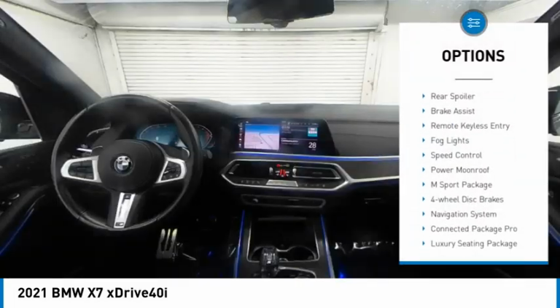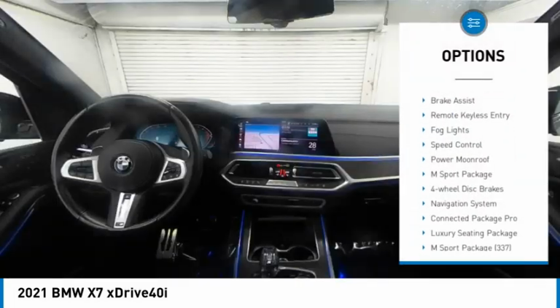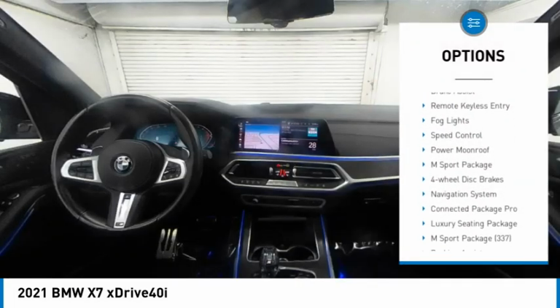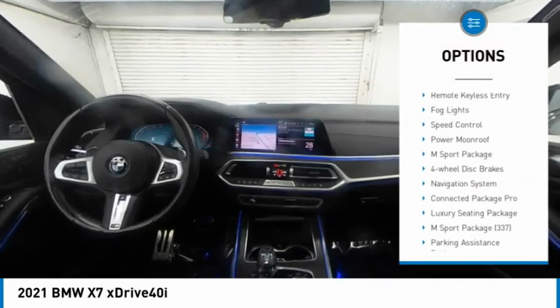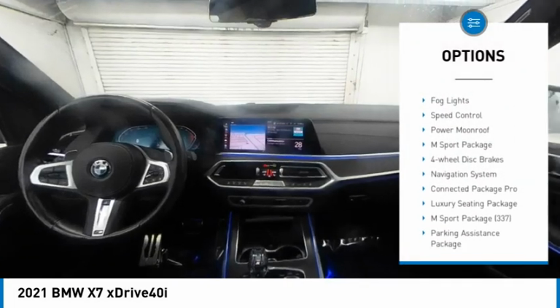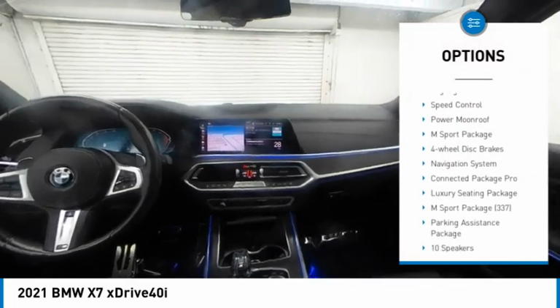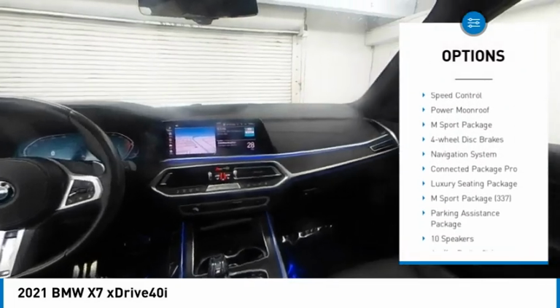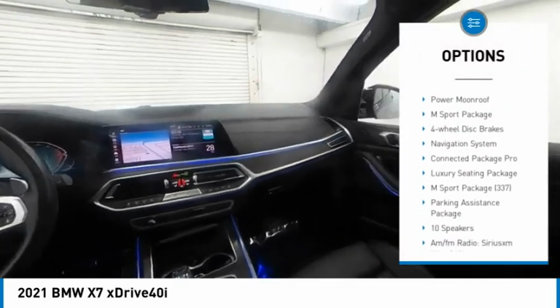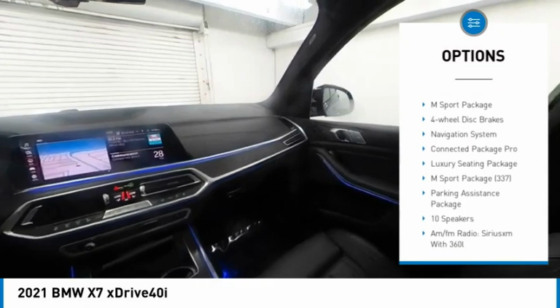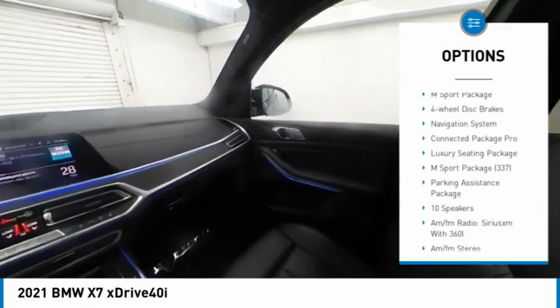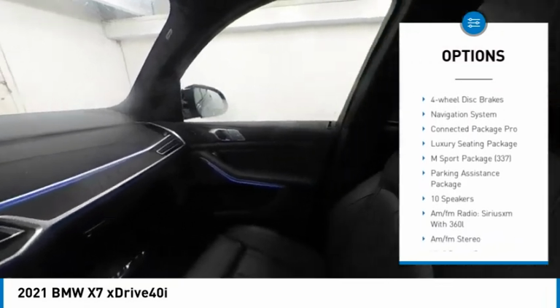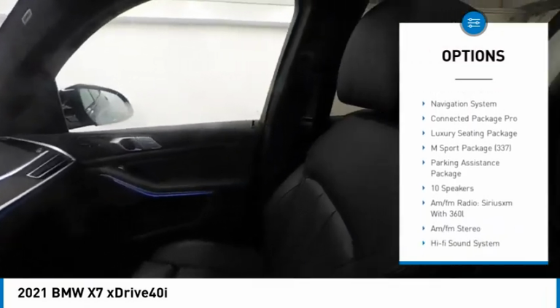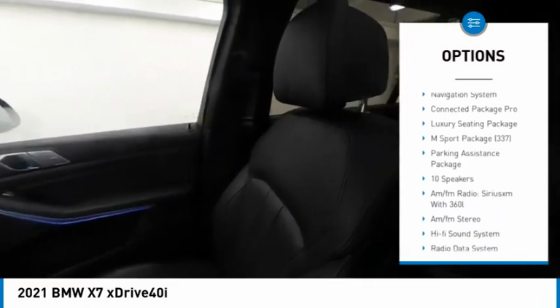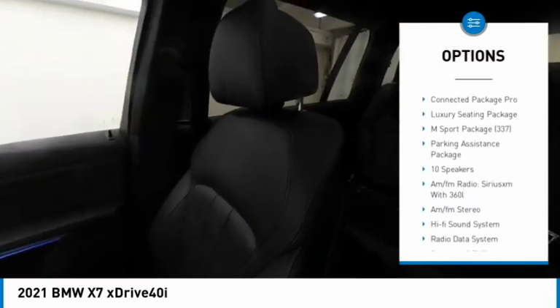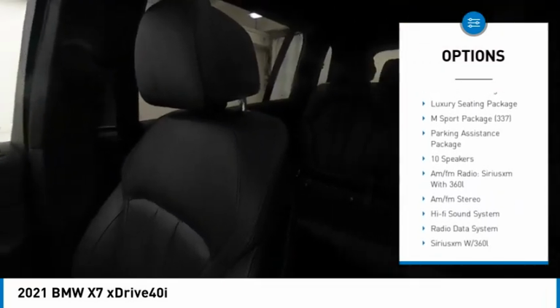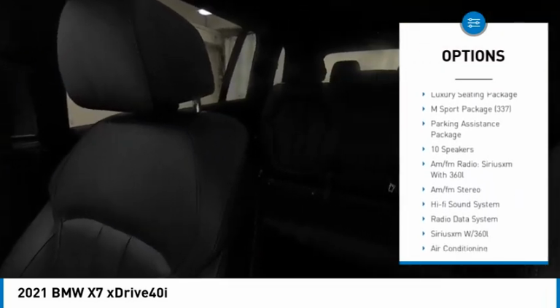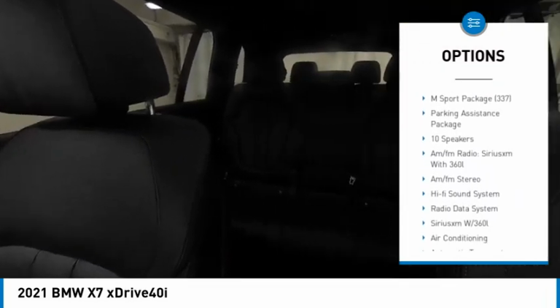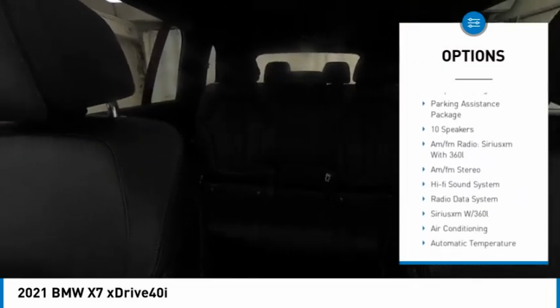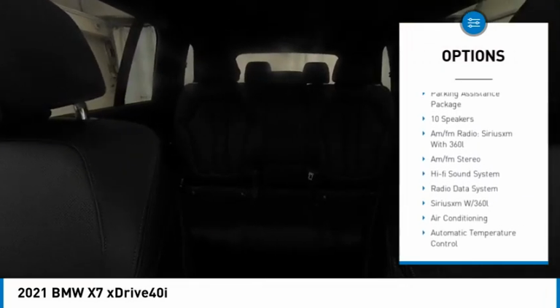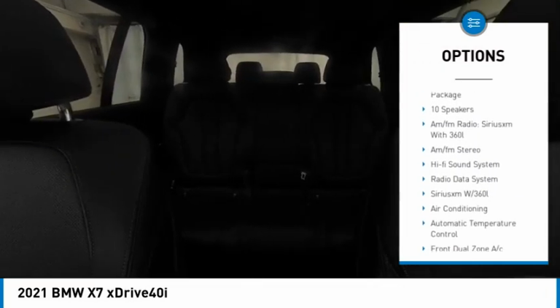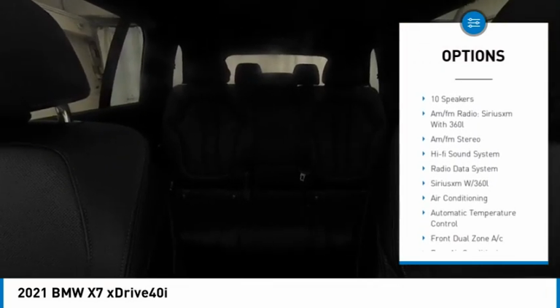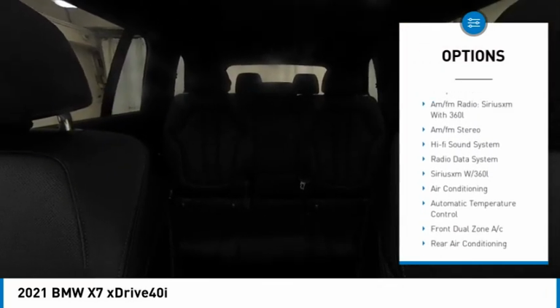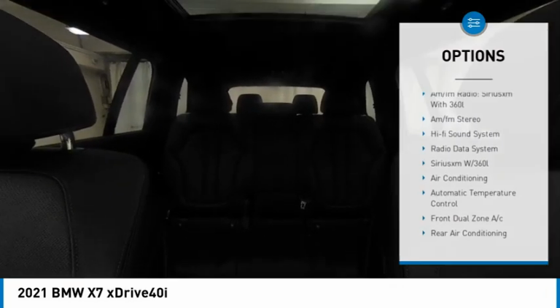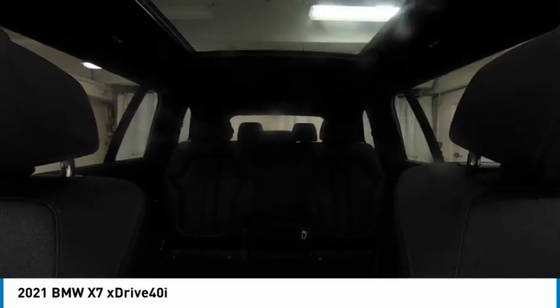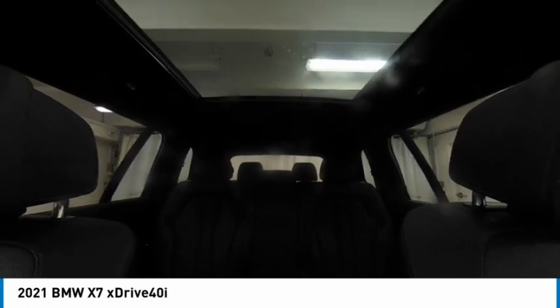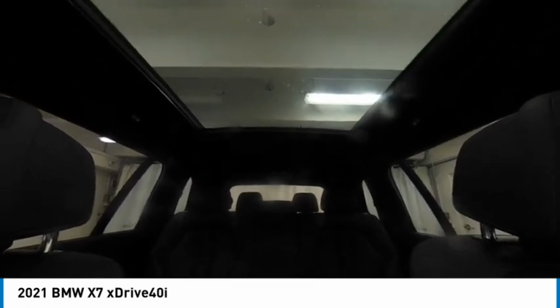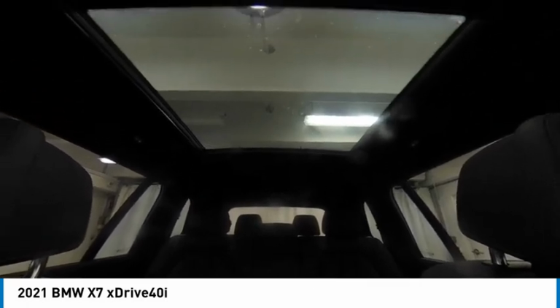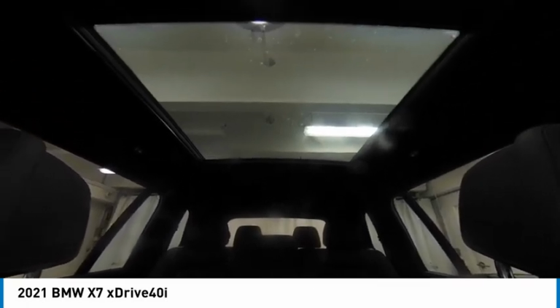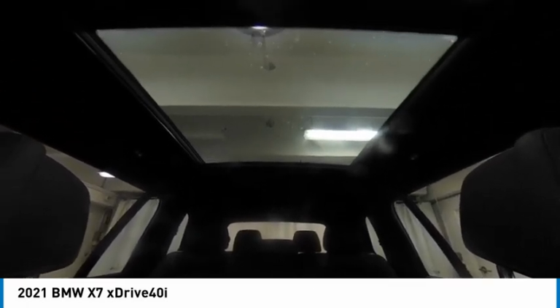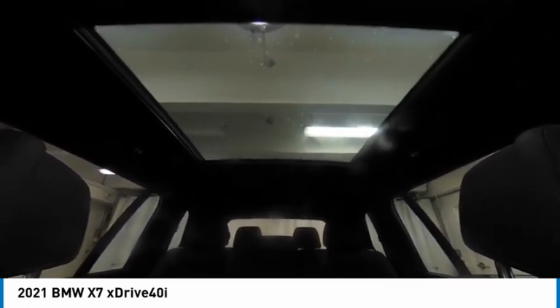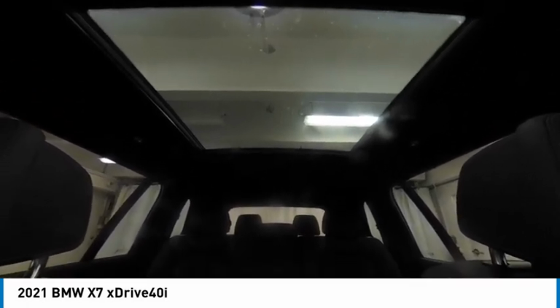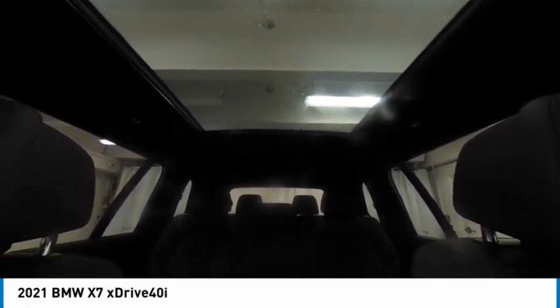alloy wheels, rear spoiler, brake assist, remote keyless entry, fog lights, speed control, power moonroof, M-Sport package, four-wheel disc brakes.